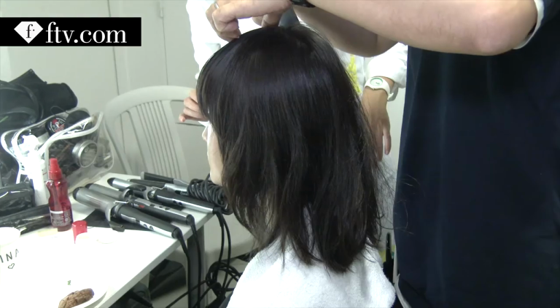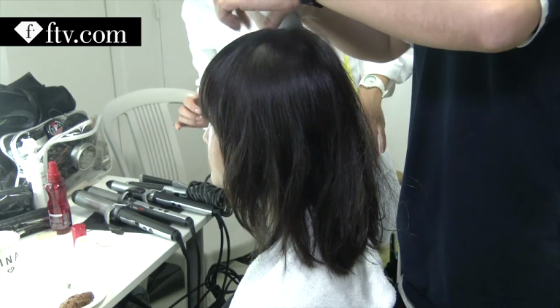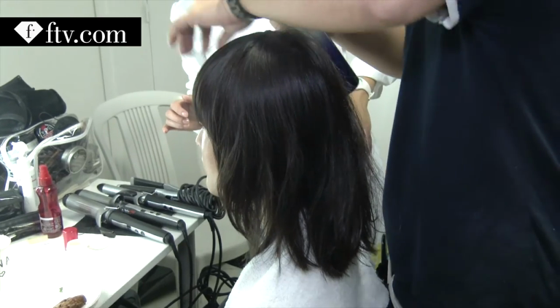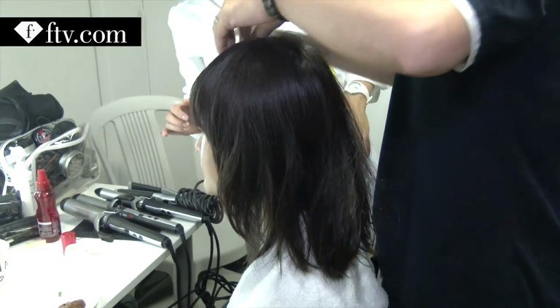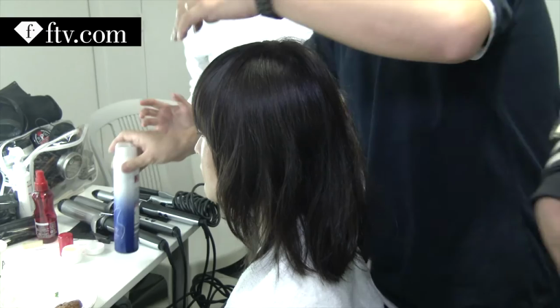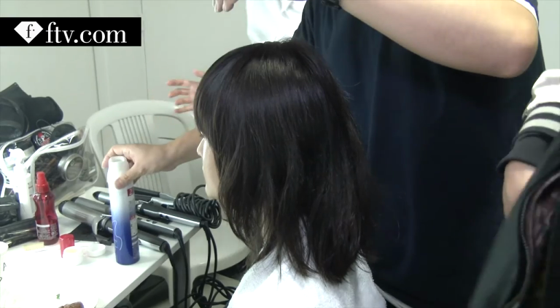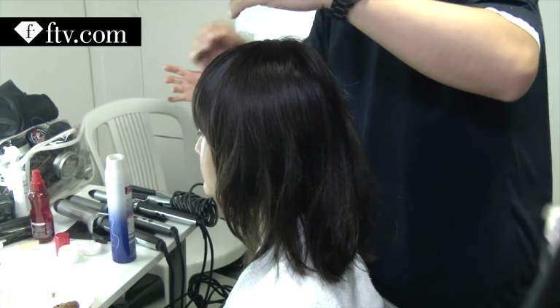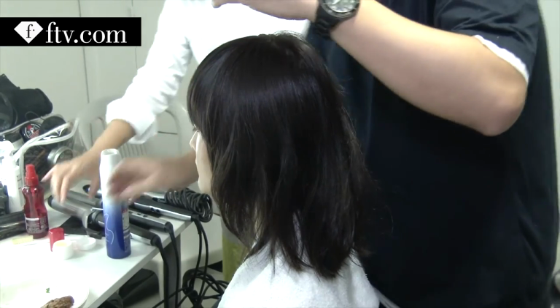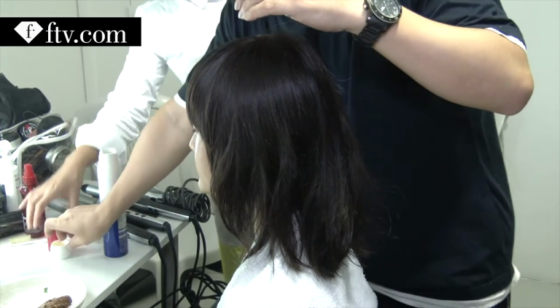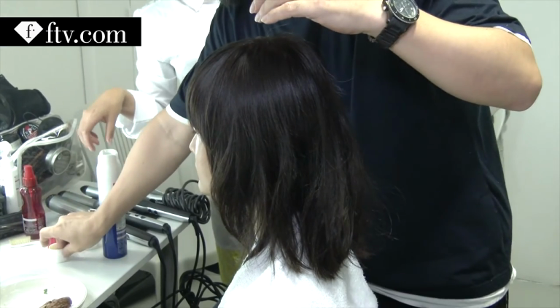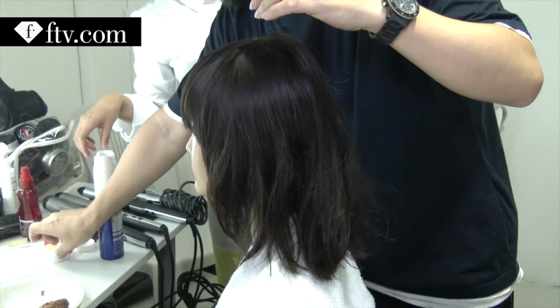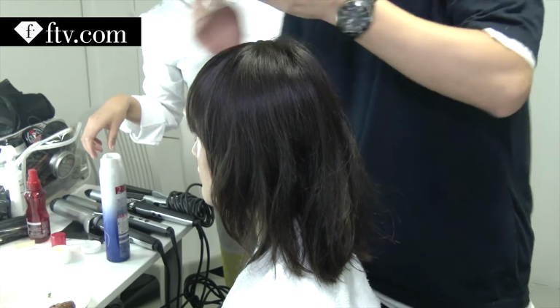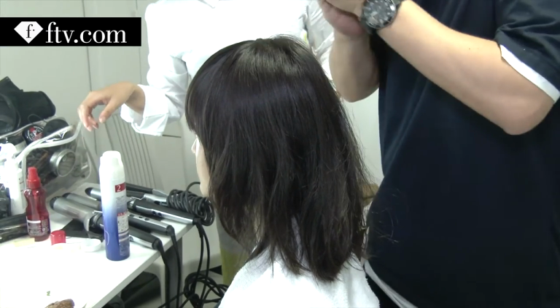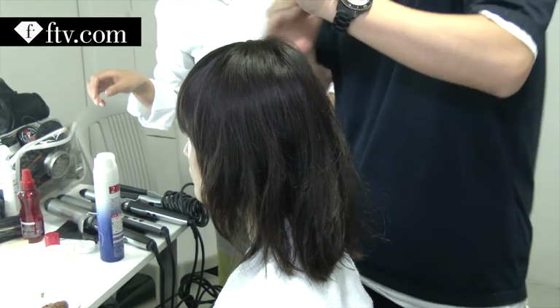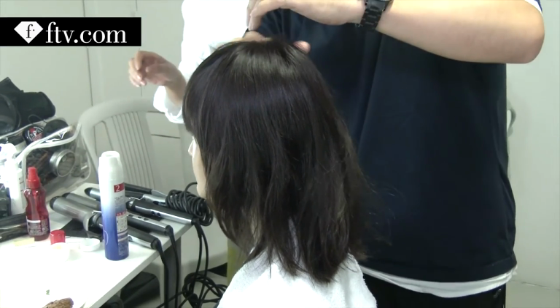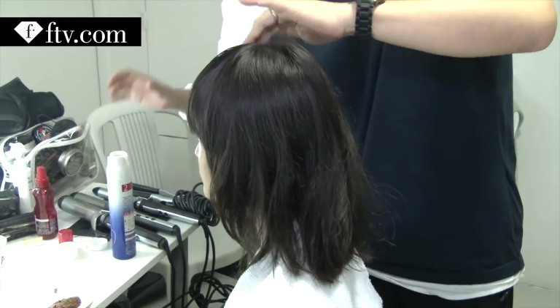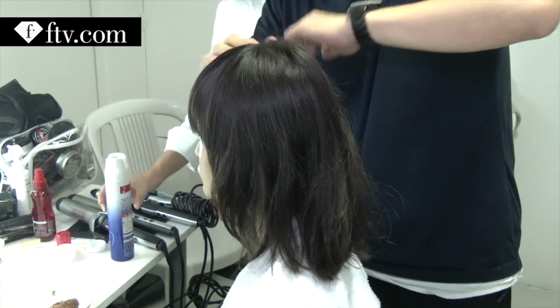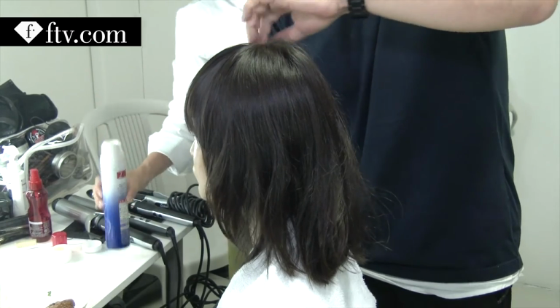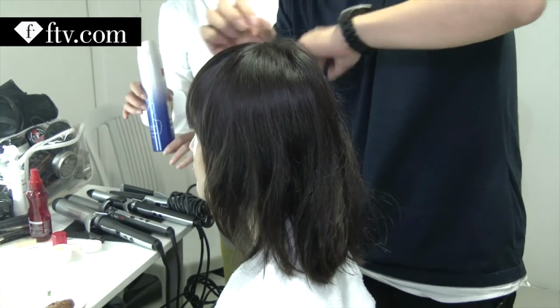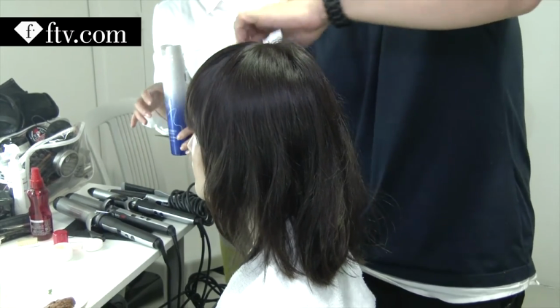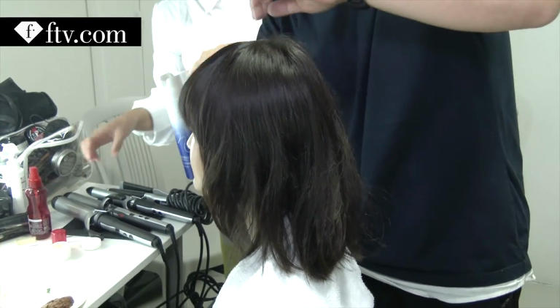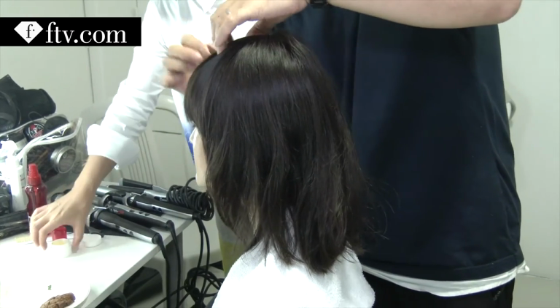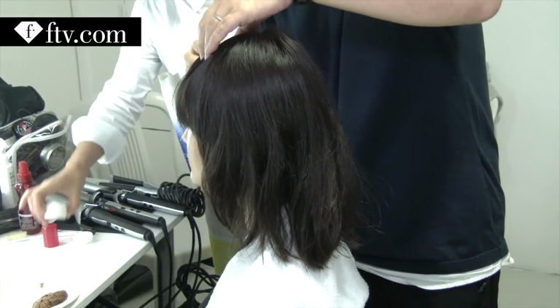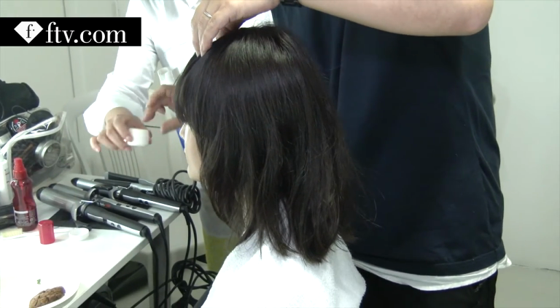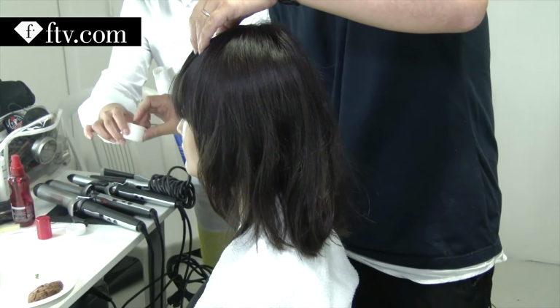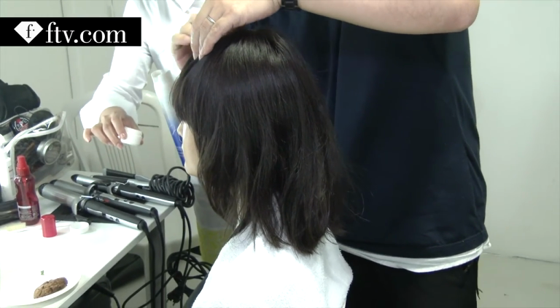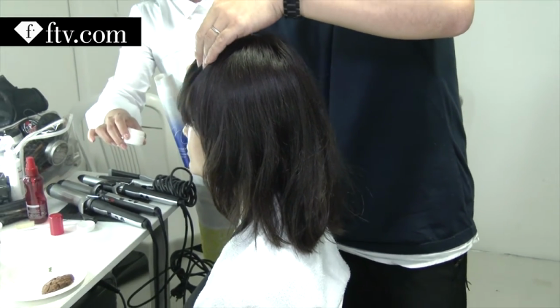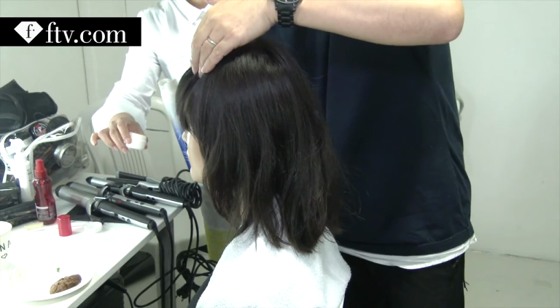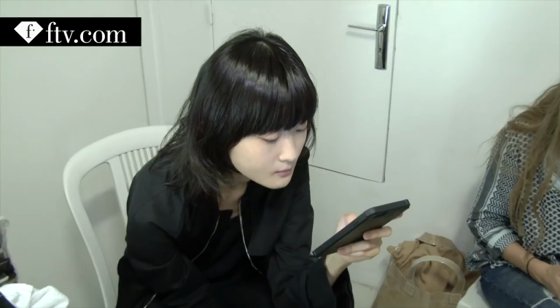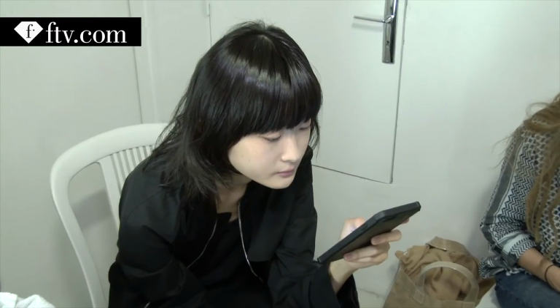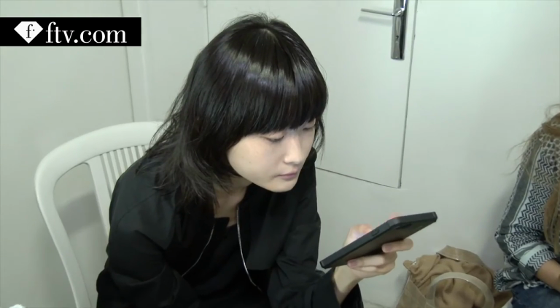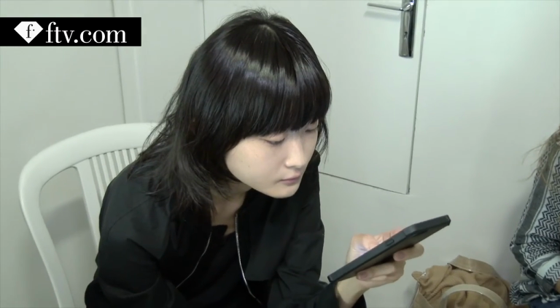The texture is two different styles. The front is wet texture and the back is dry texture — wet and dry texture.